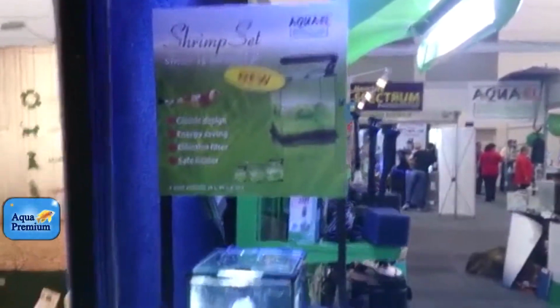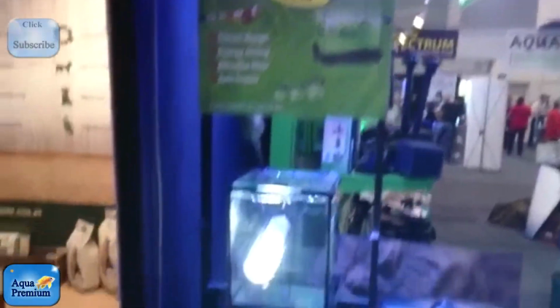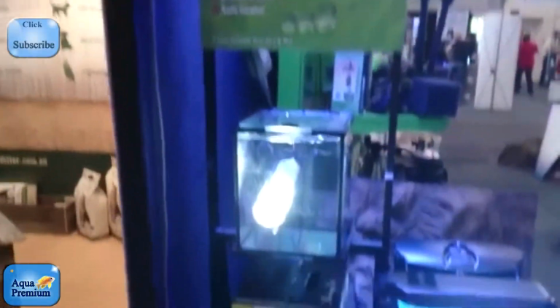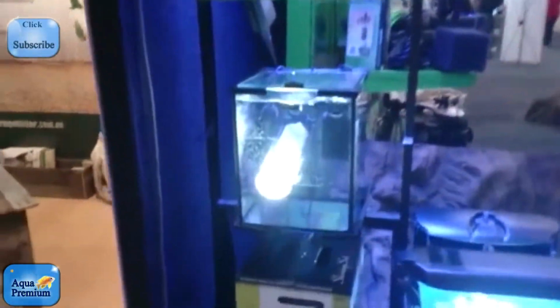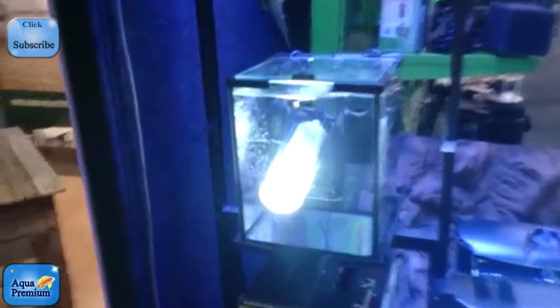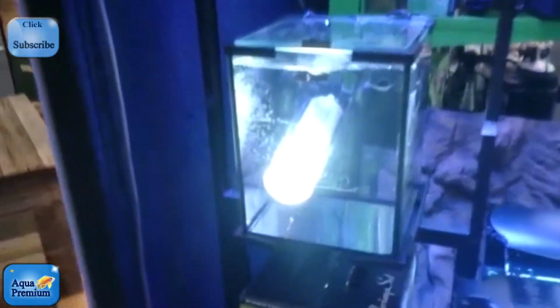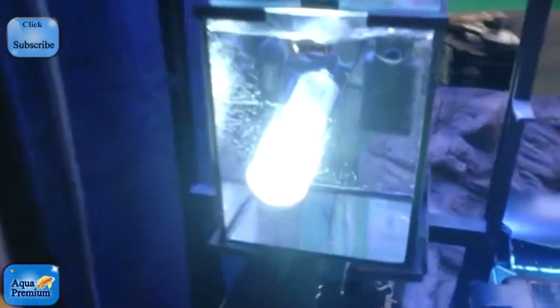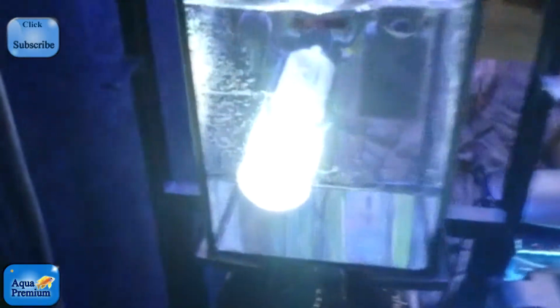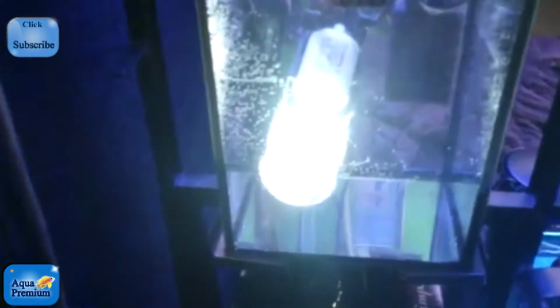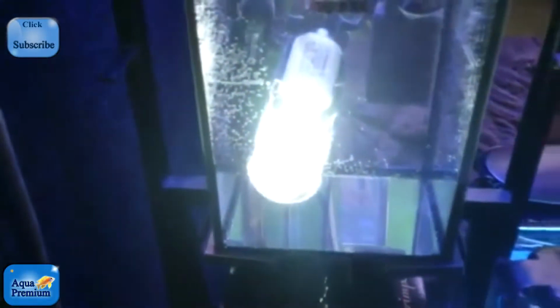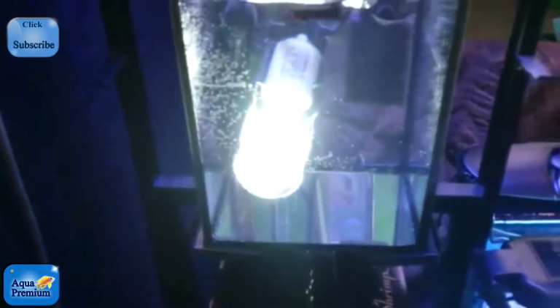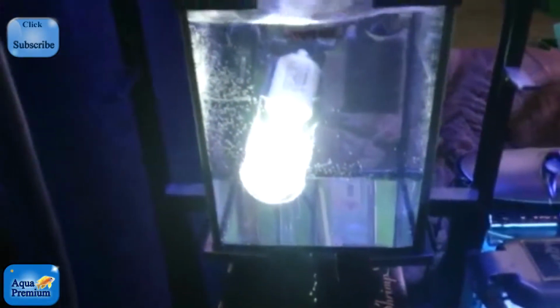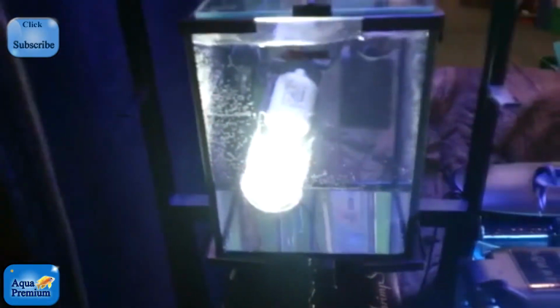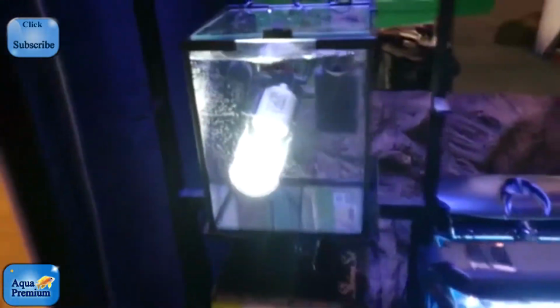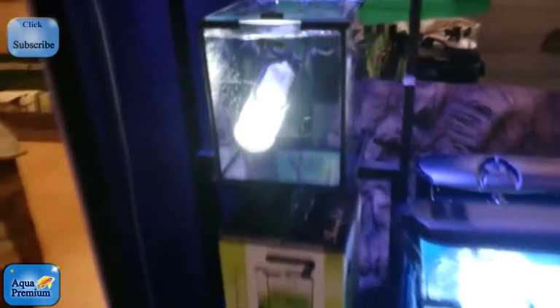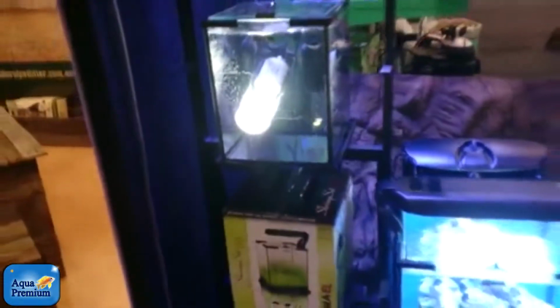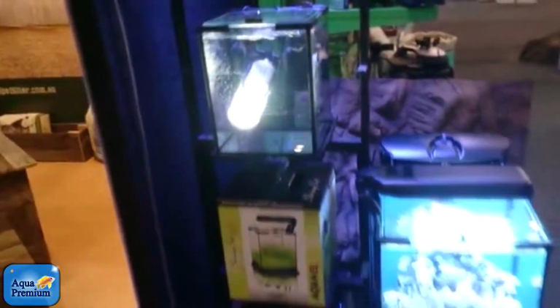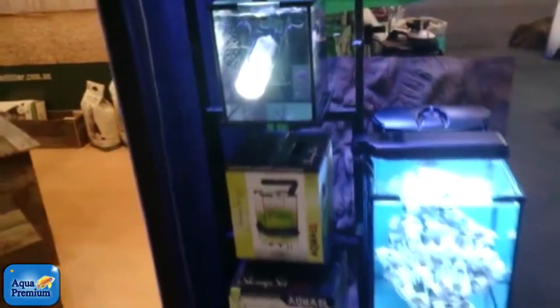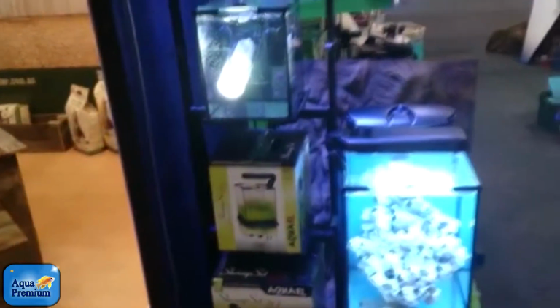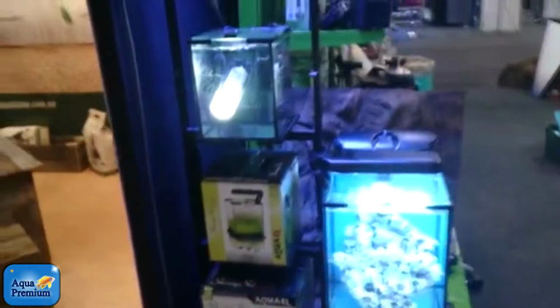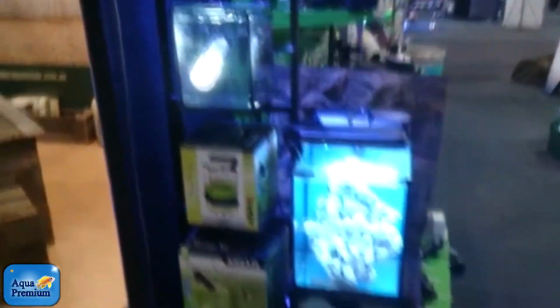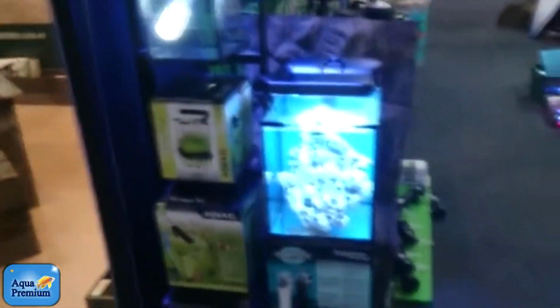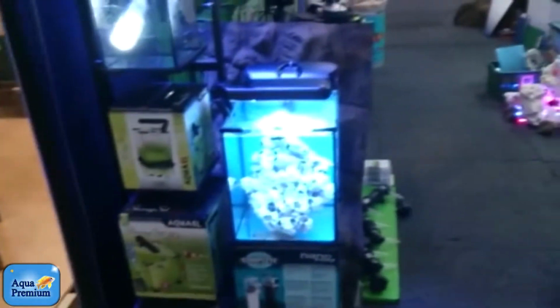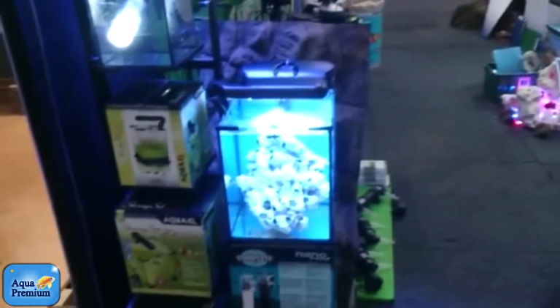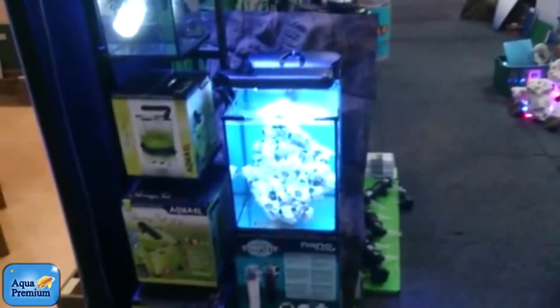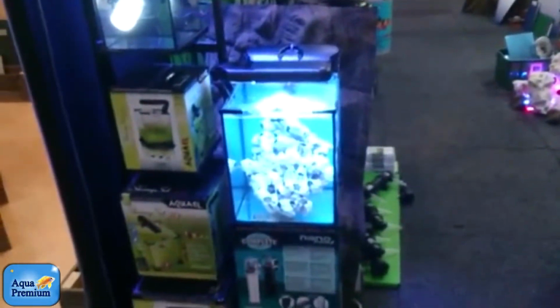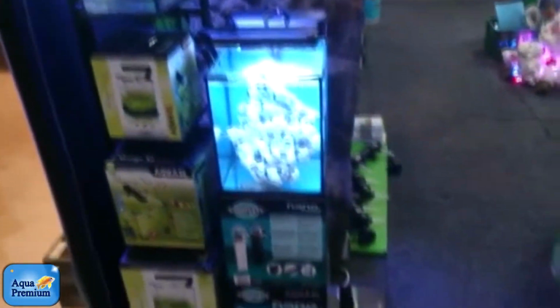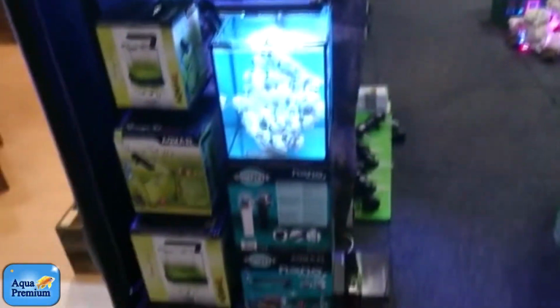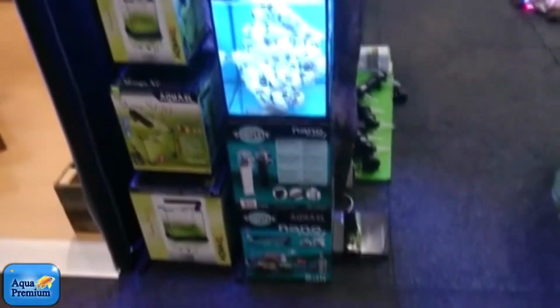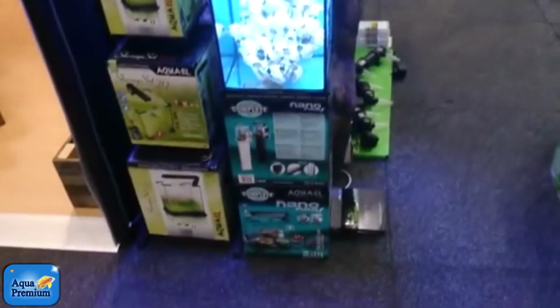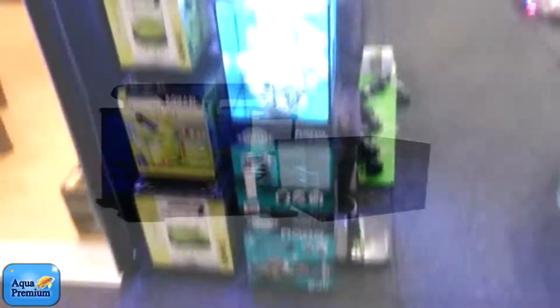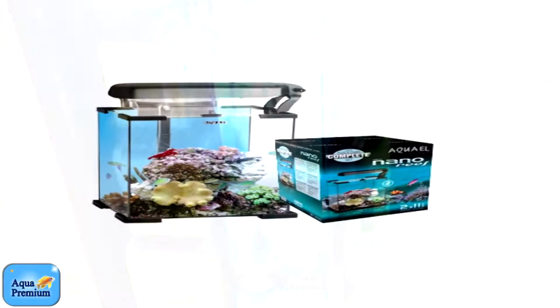Here's an Aquarail shrimp tank display with a light in the water, just showing you that it is a waterproof light. Same with the Nano 30 — that's got a waterproof light as well.